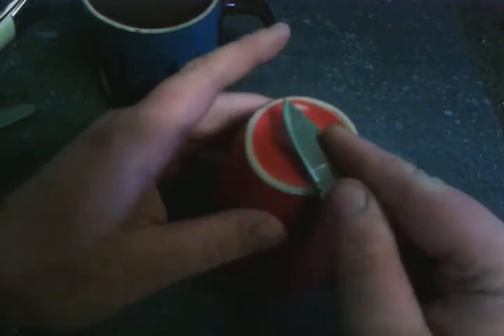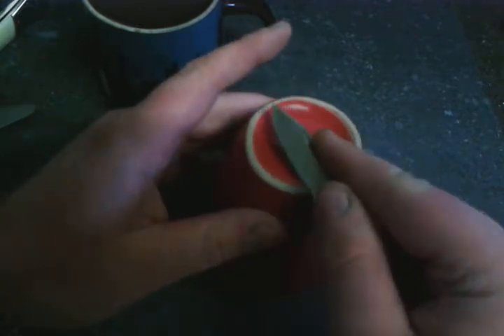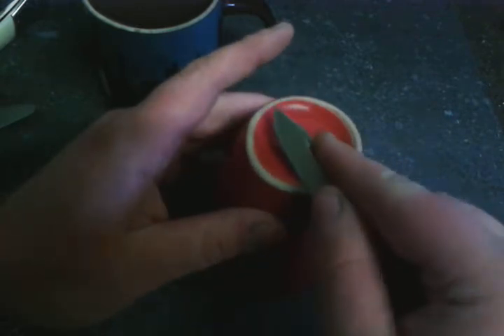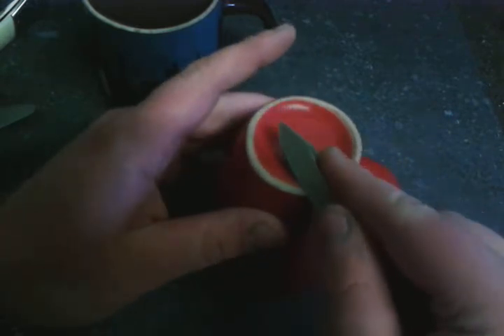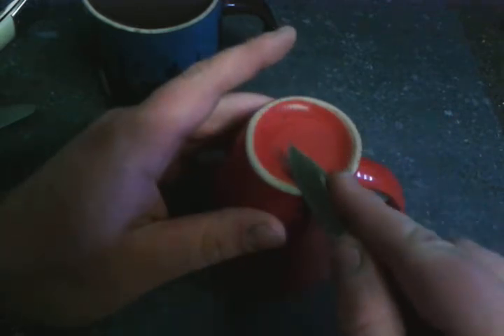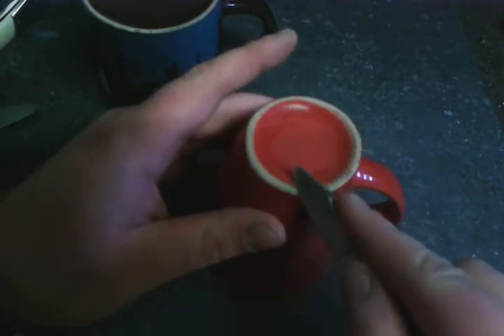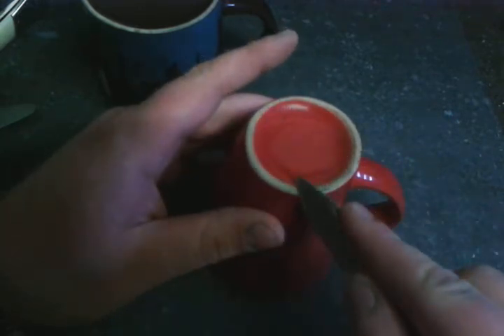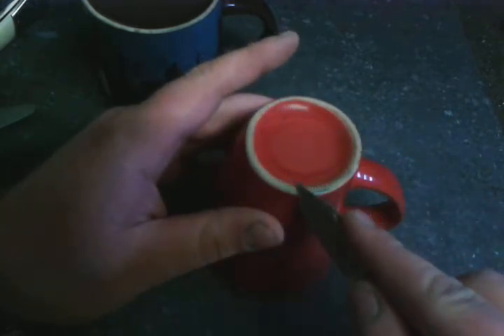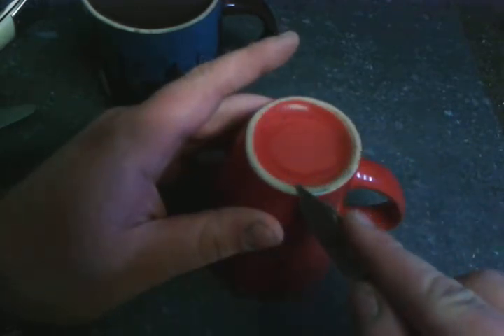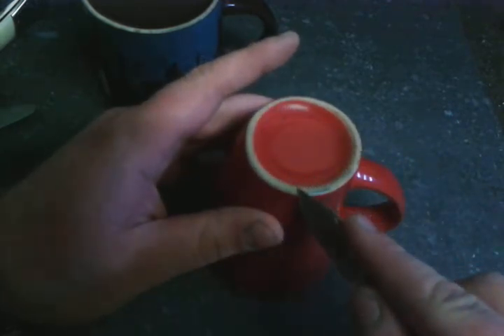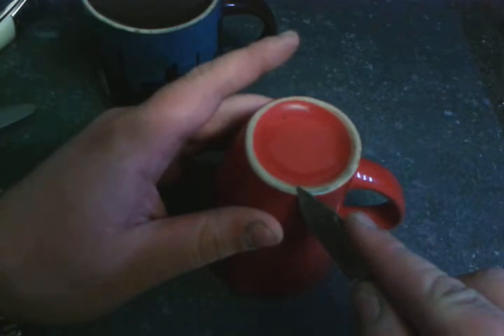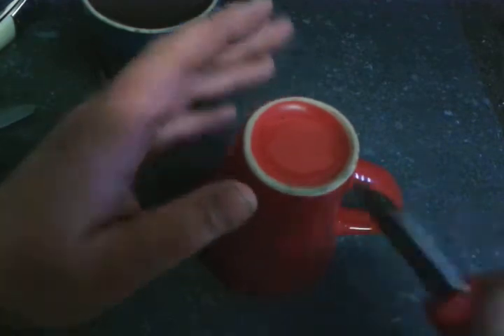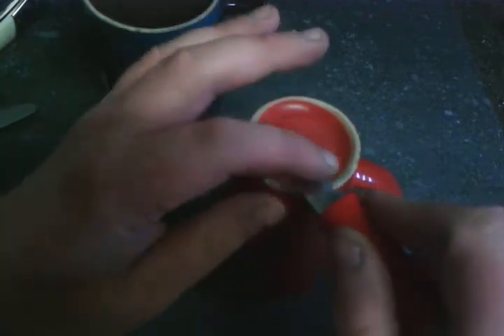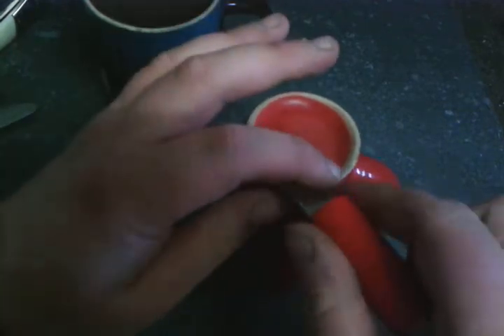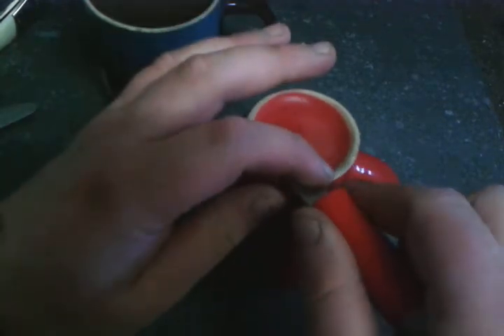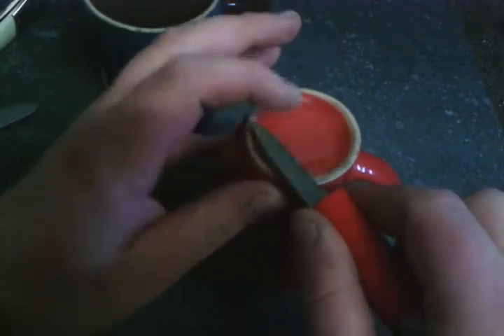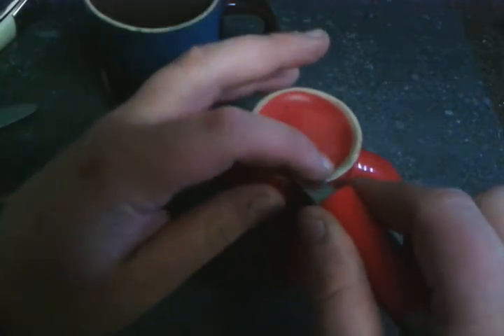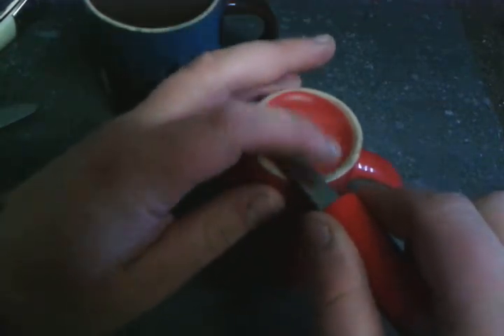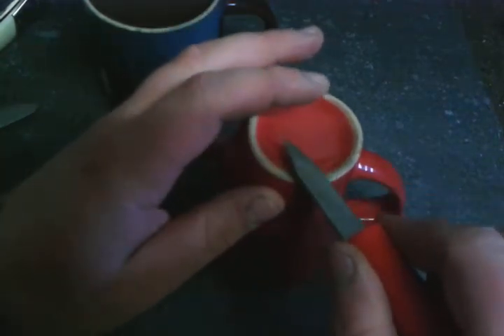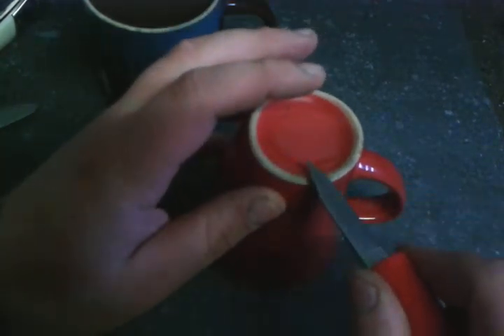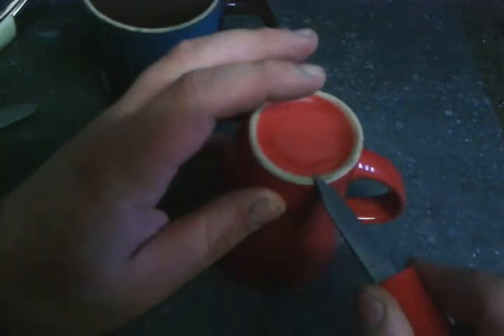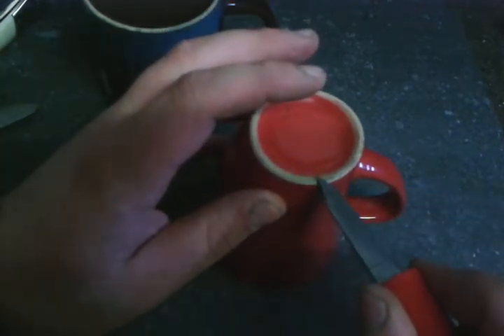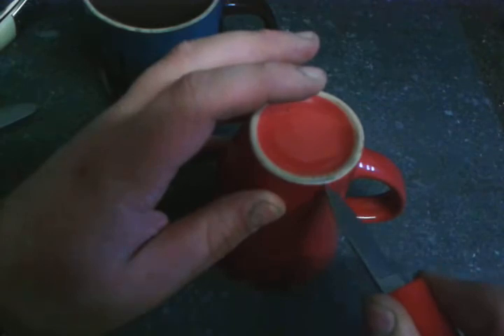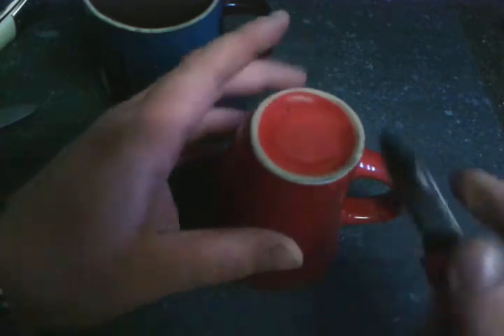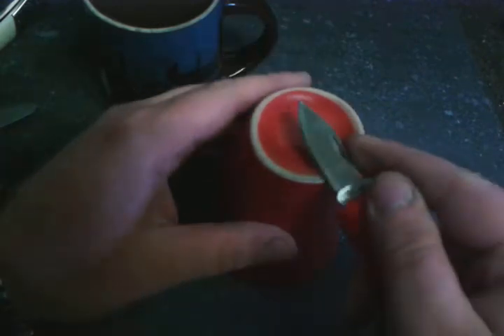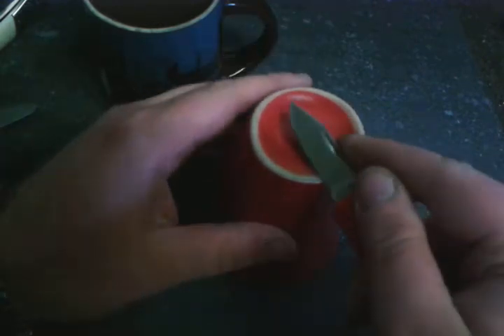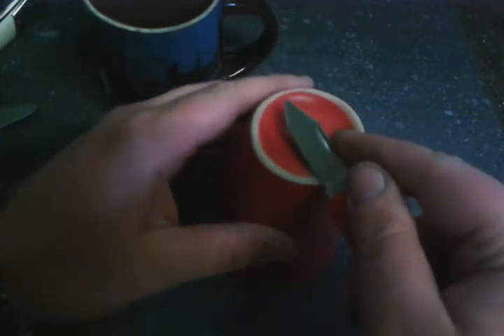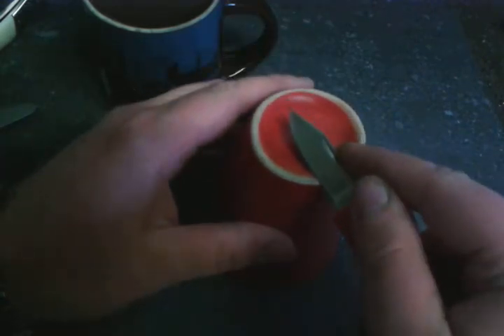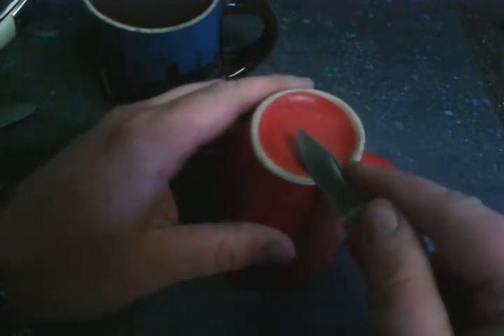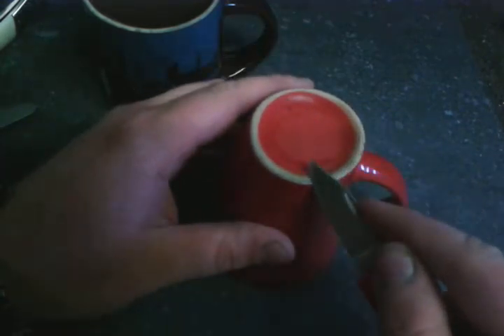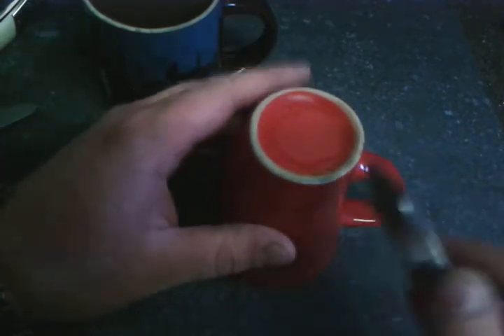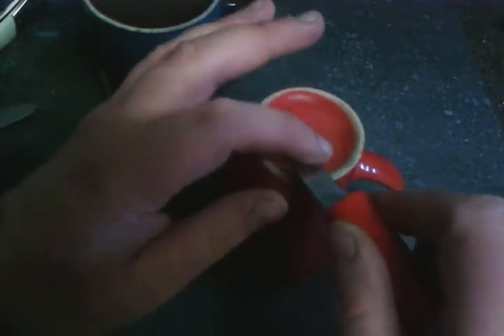It's very important to make sure you get the entire surface, including the tip. That's a mistake I sometimes make — I don't get the tip — but the tip needs to be sharpened too. And try to always keep the same angle.